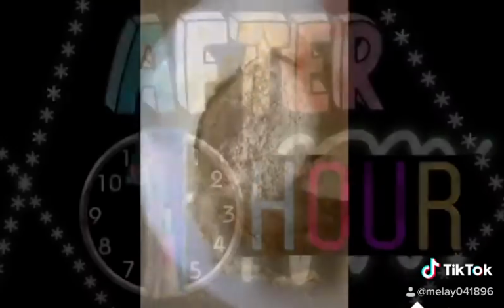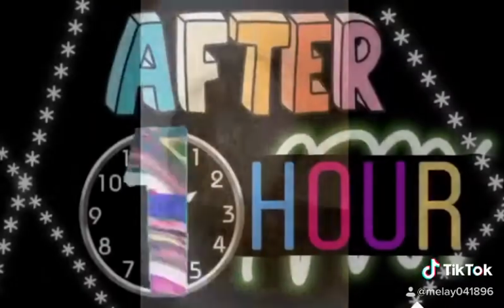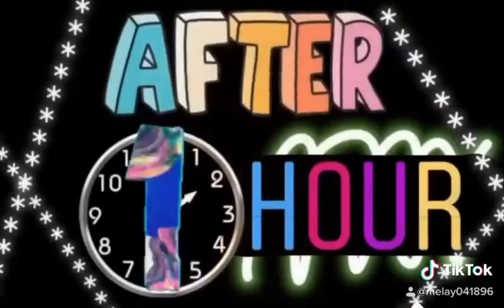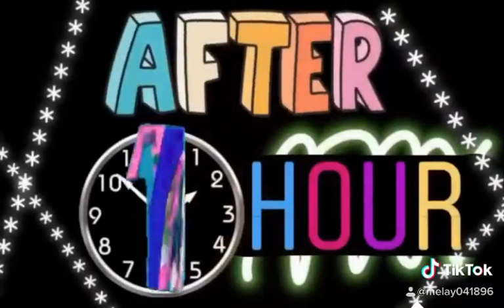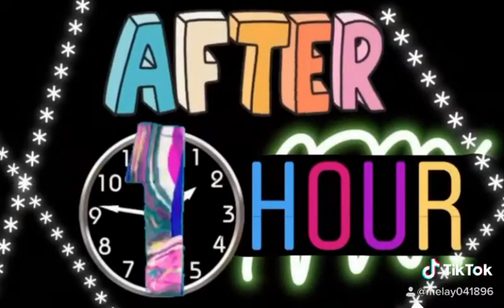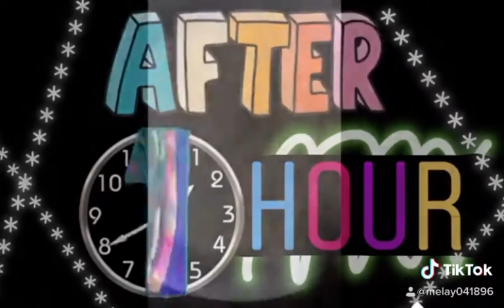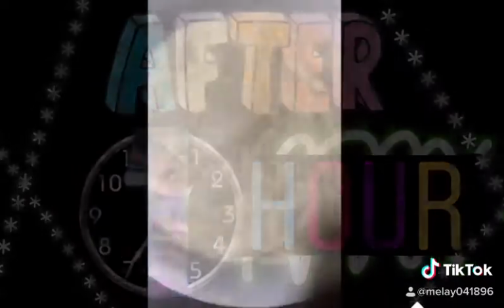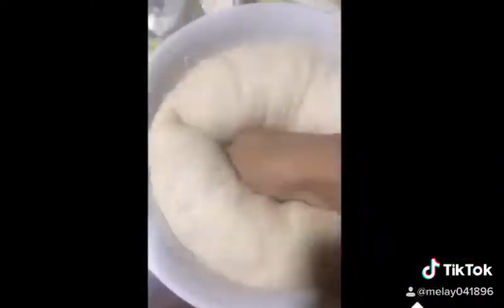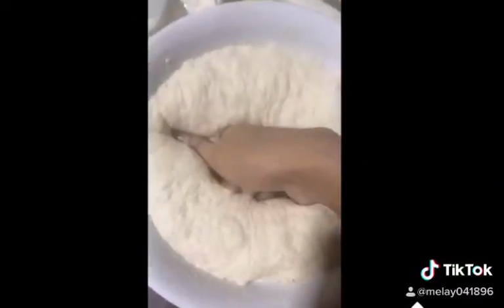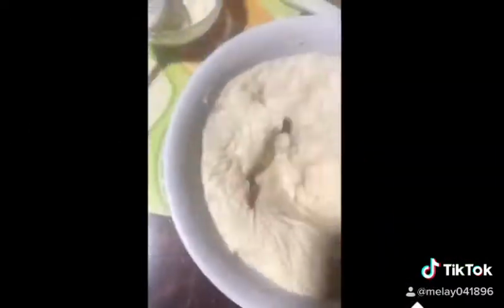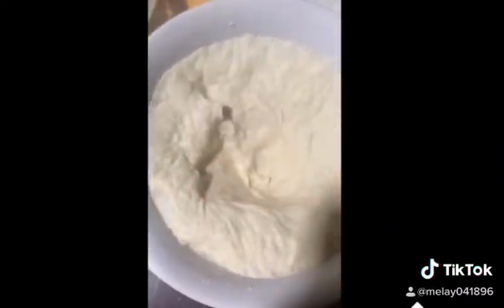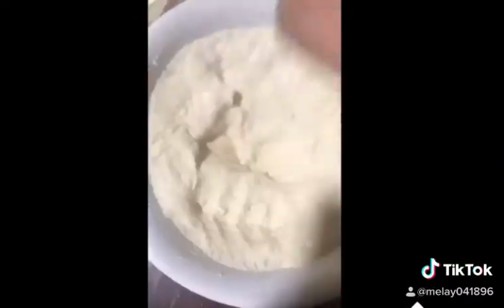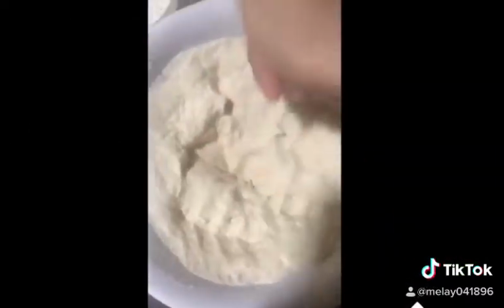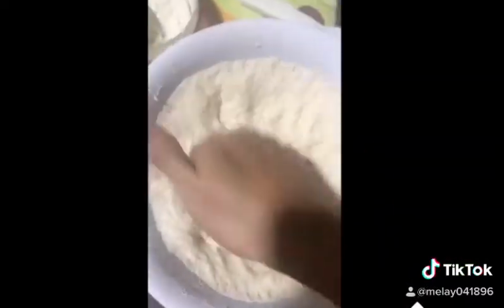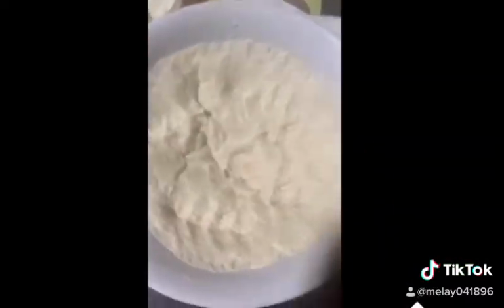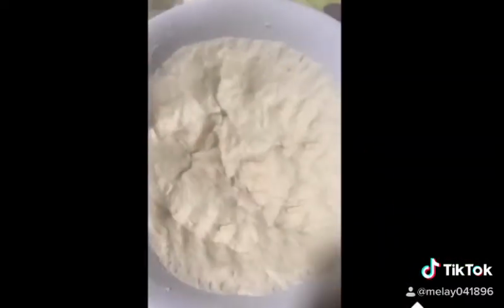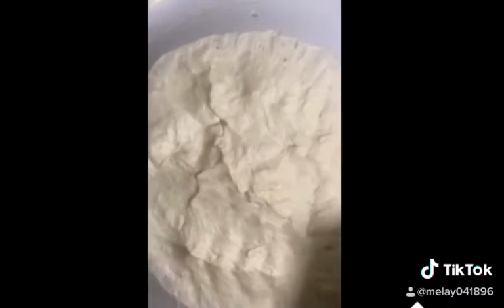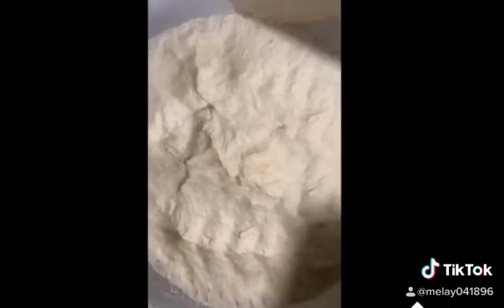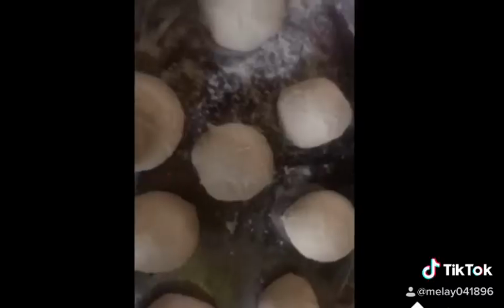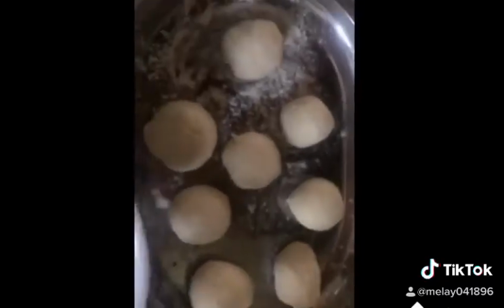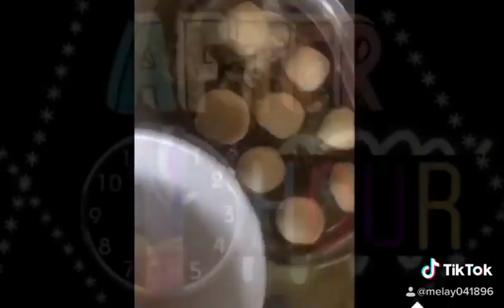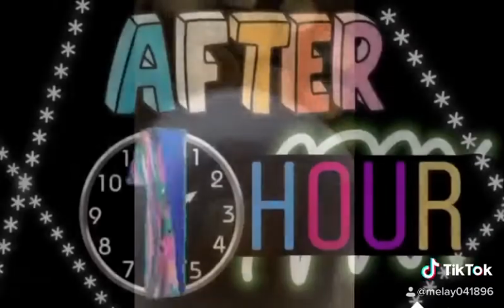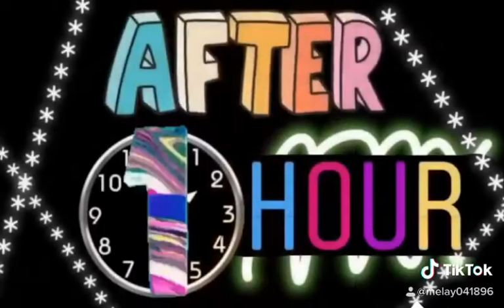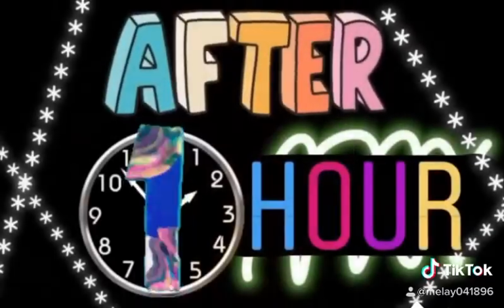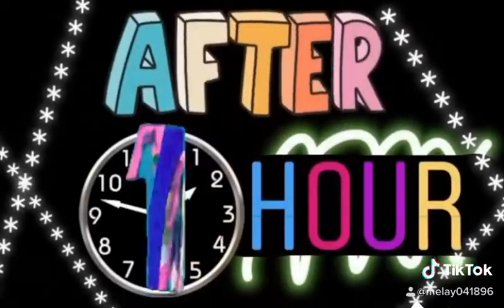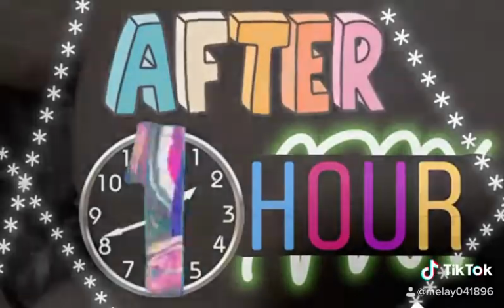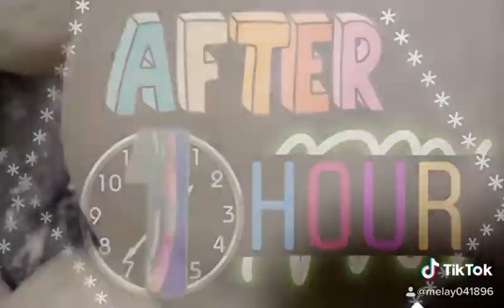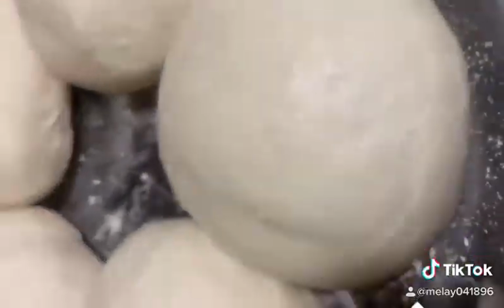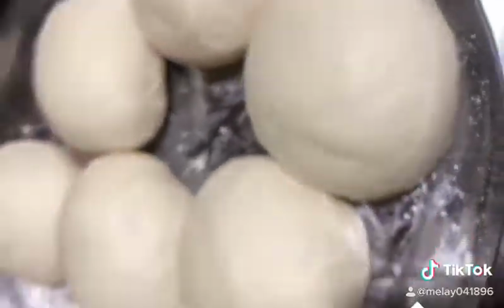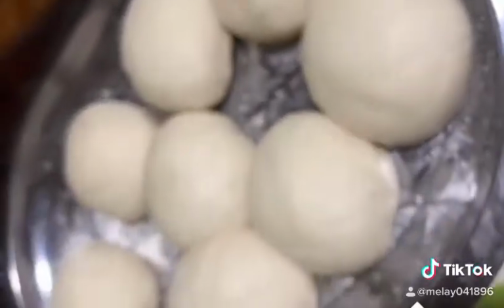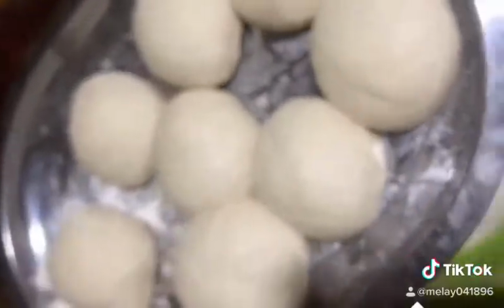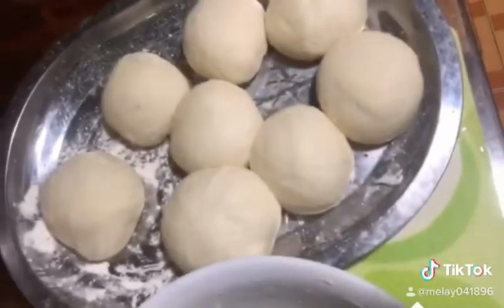After an hour, it's now doubled in size — and then punch! Punch, punch, punch, swish, swish, and form into a bowl. Proof for 1 hour, and then it doubles in size again.